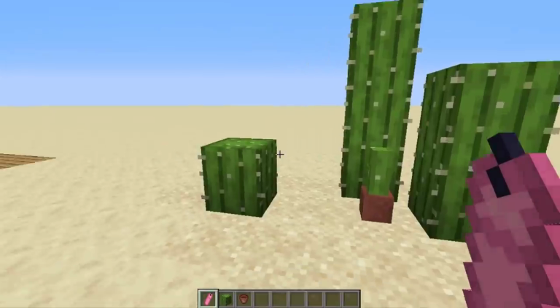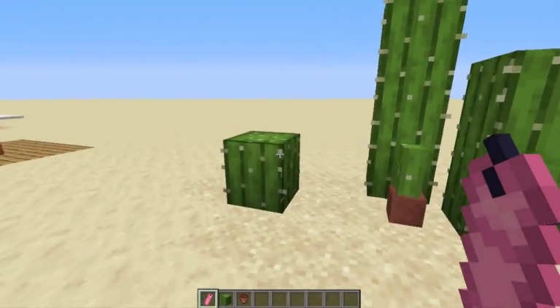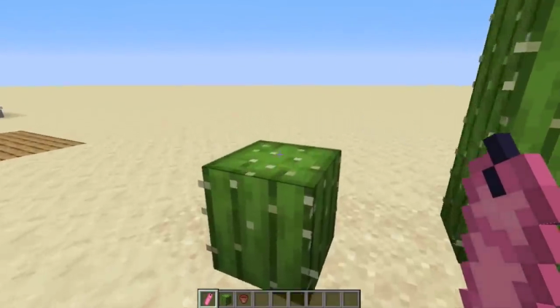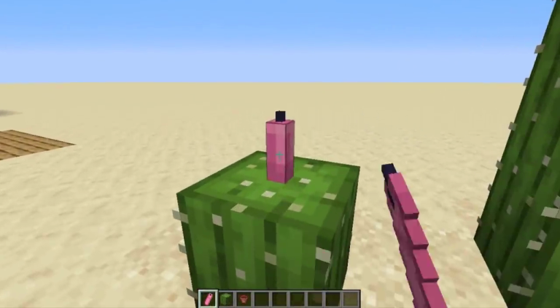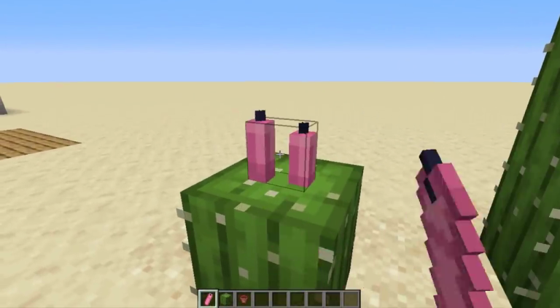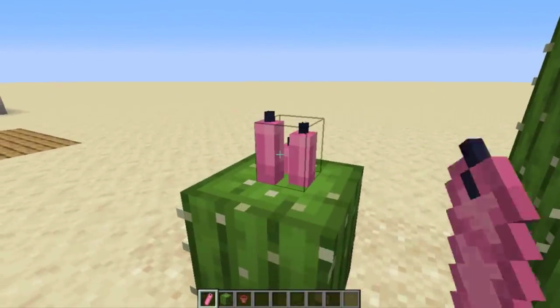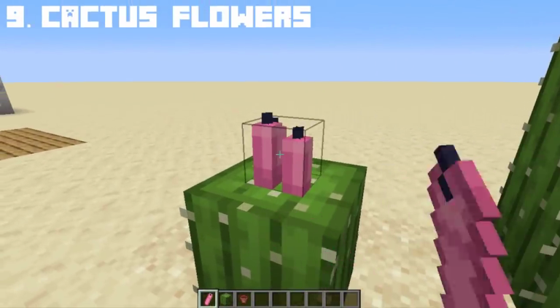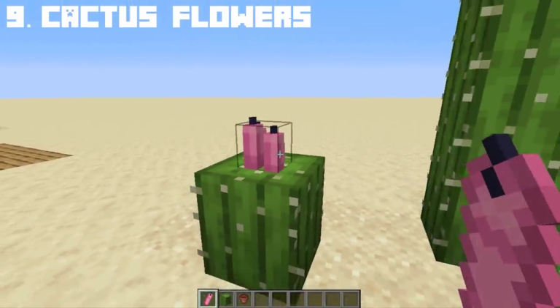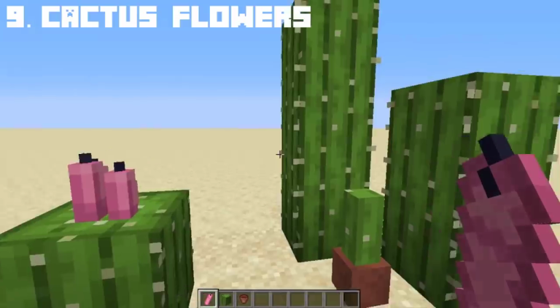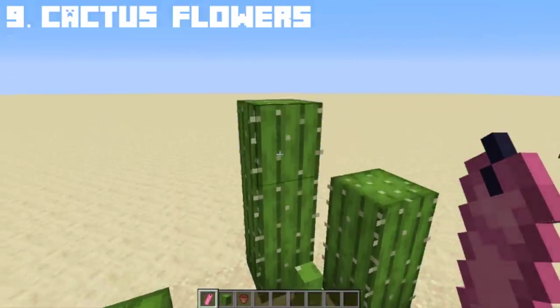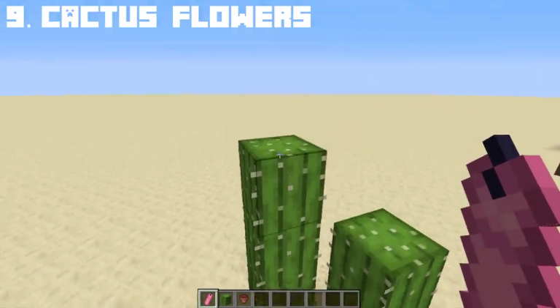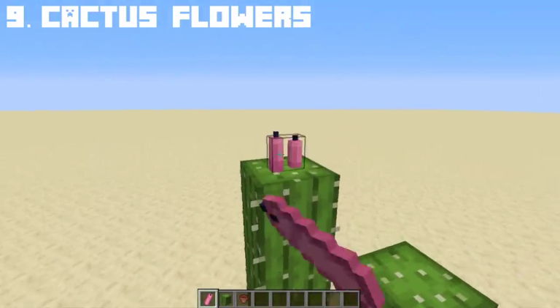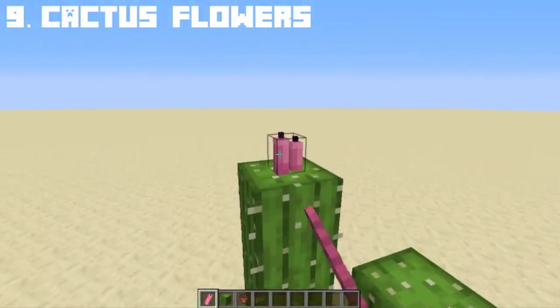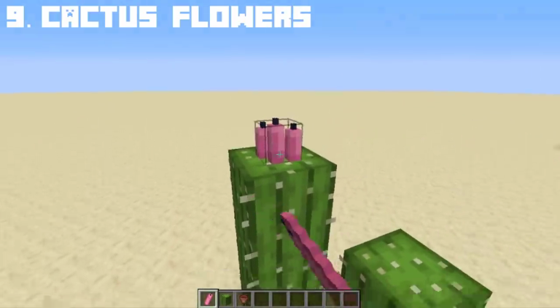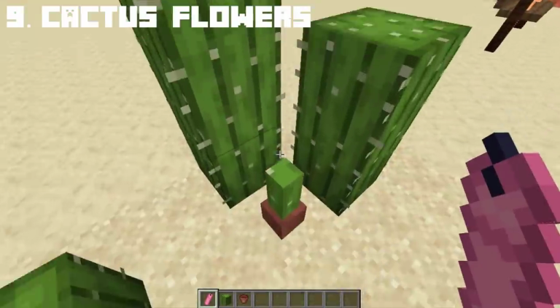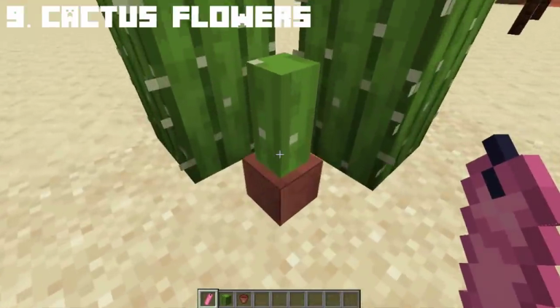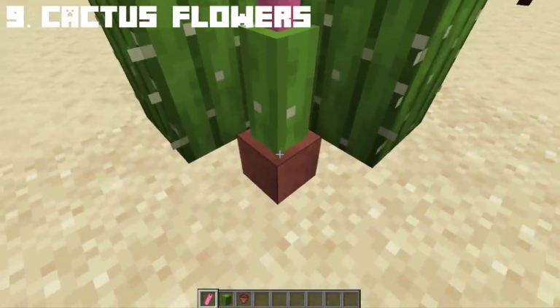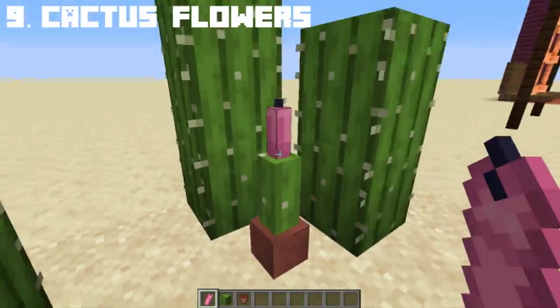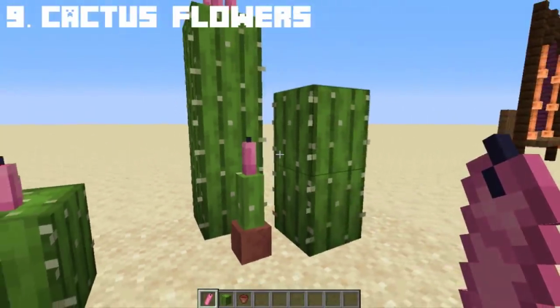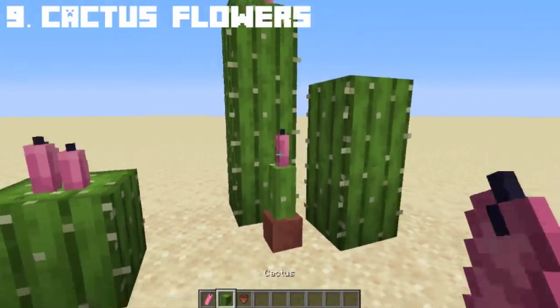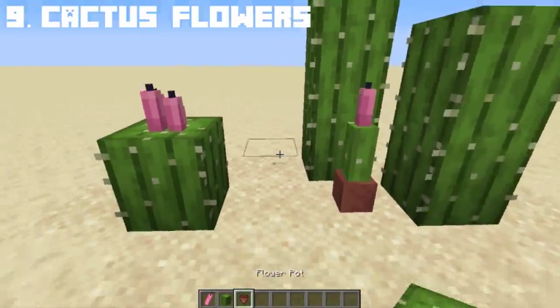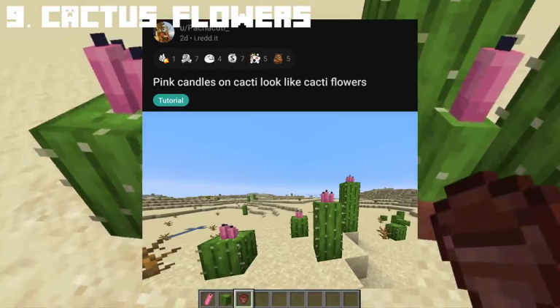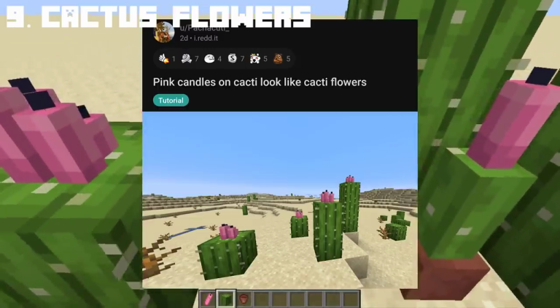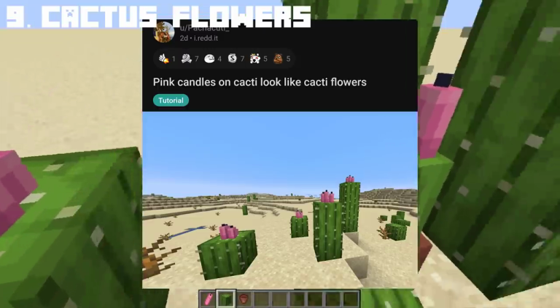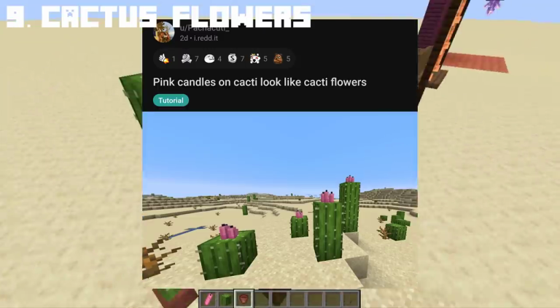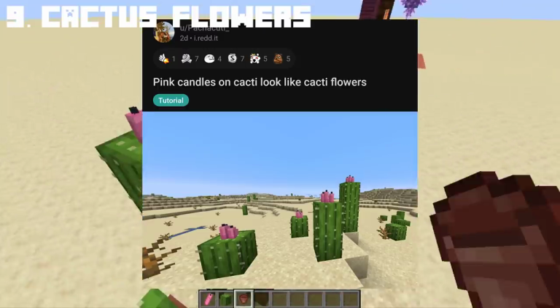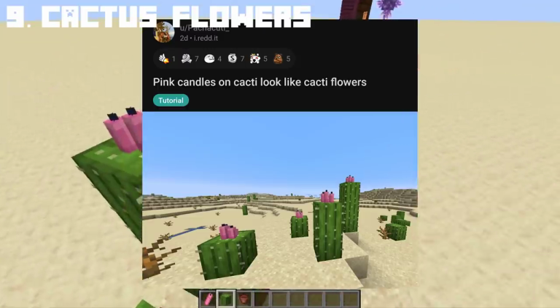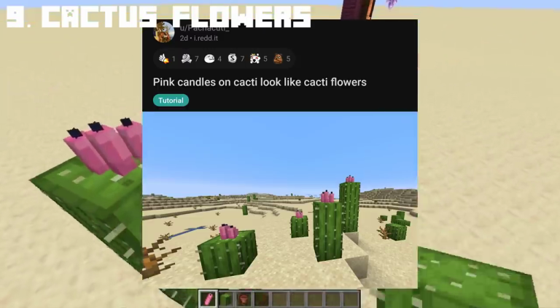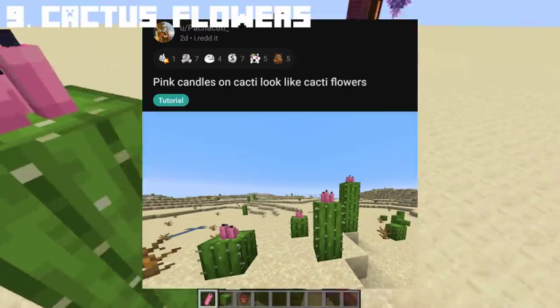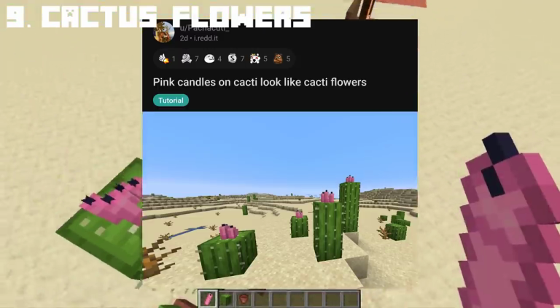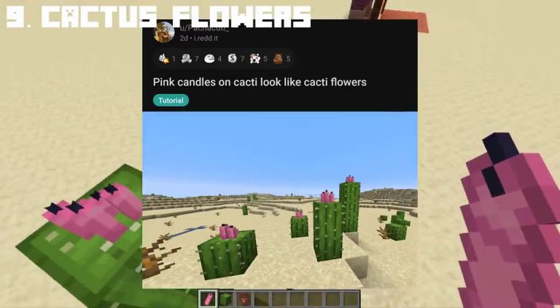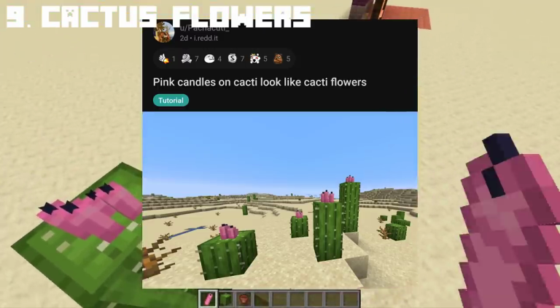I think candles can make great cactus flowers. You can also place them on top of a flower pot with cacti in it. Credits to Reddit user pachacutie underscore for this amazing idea.